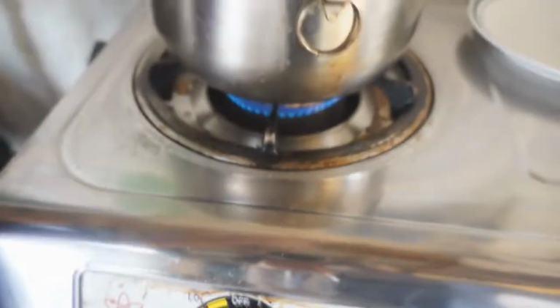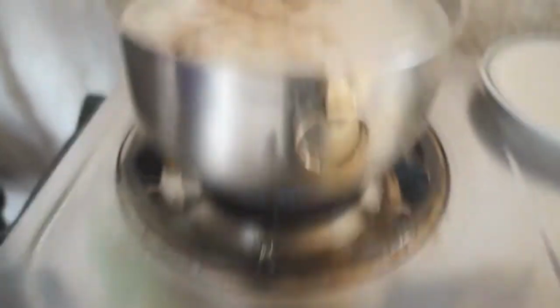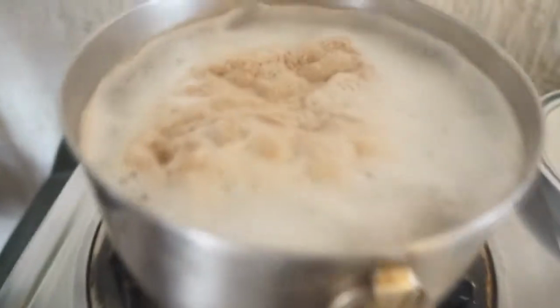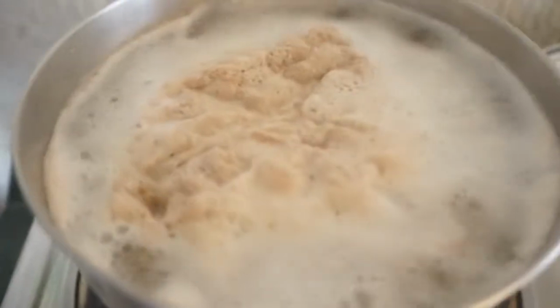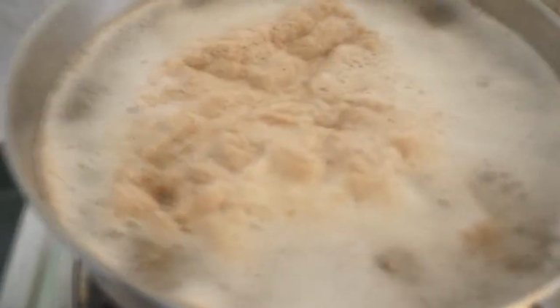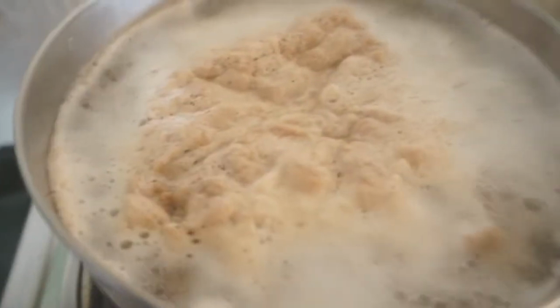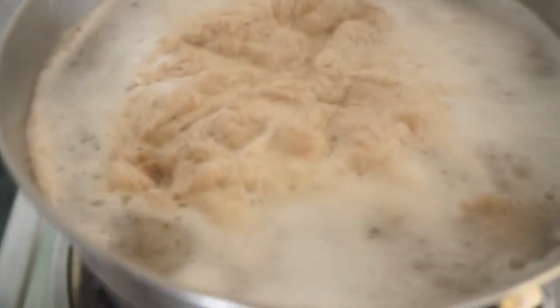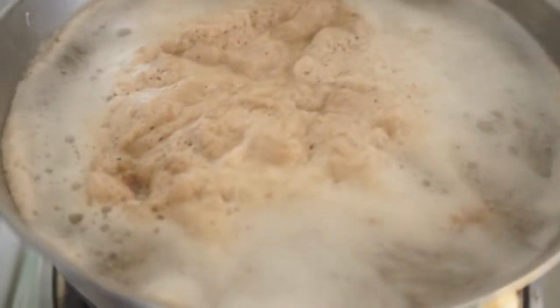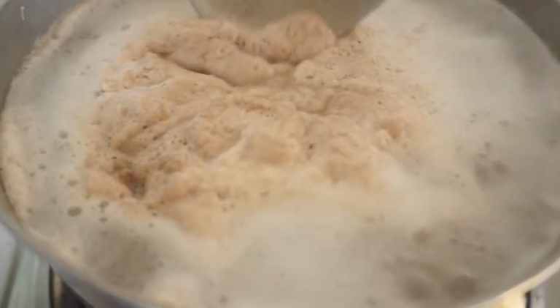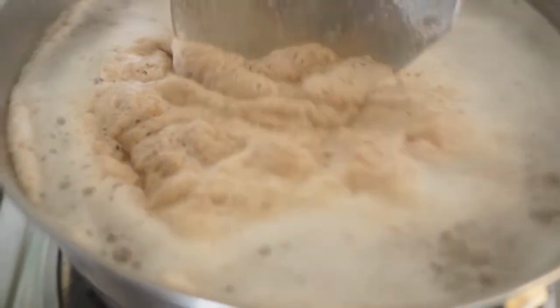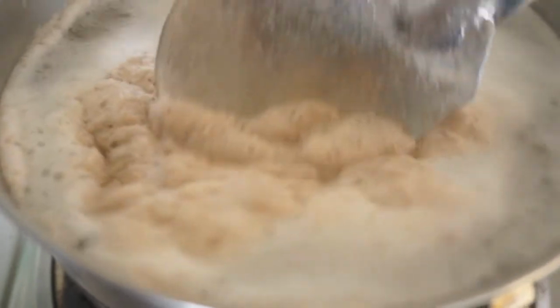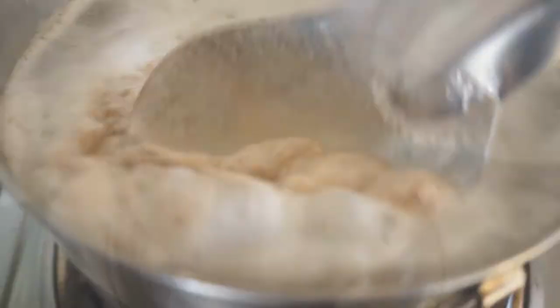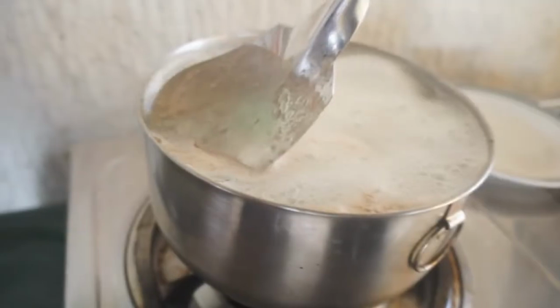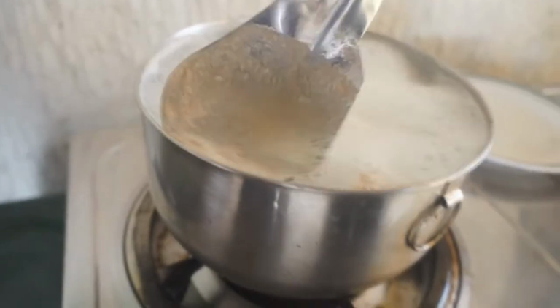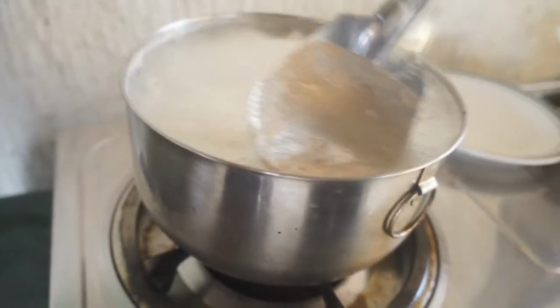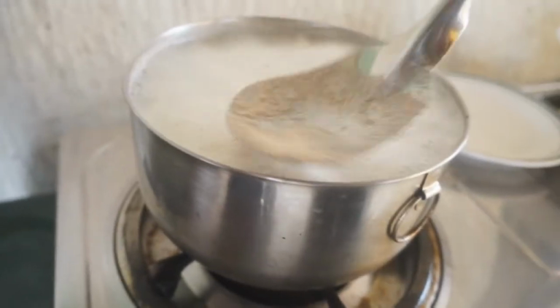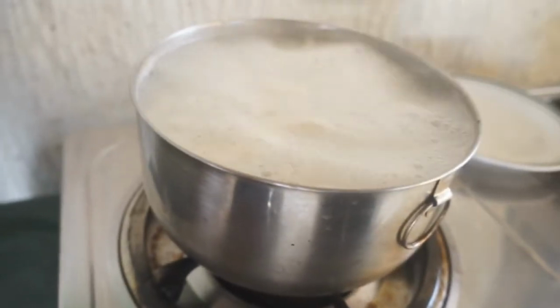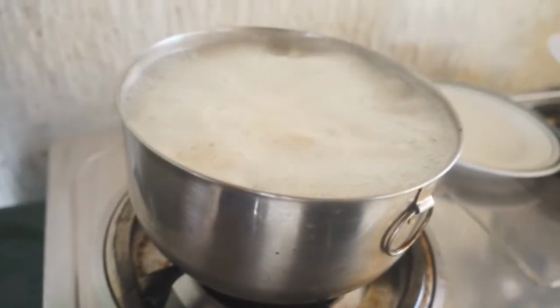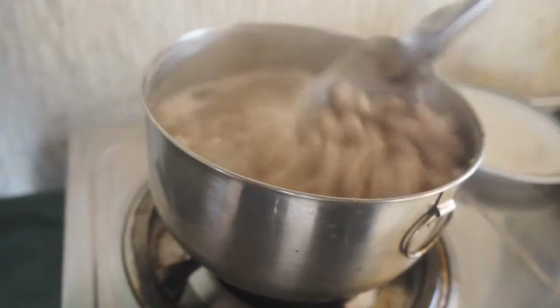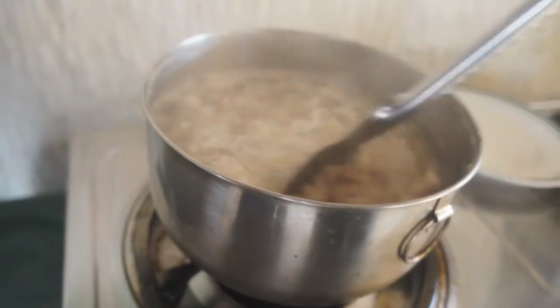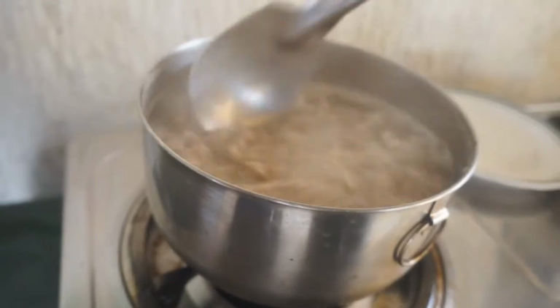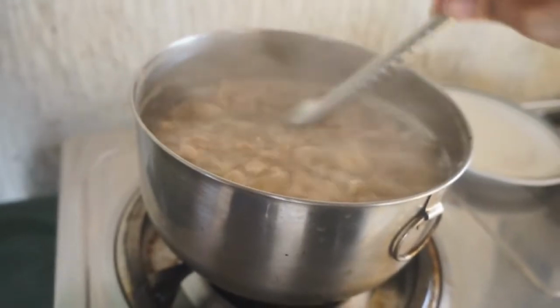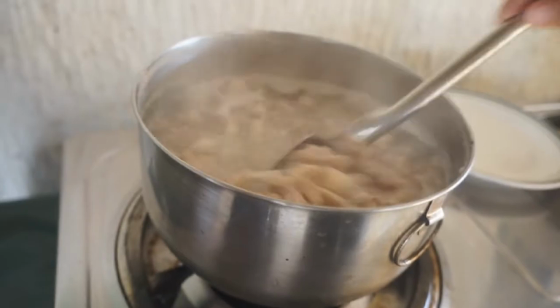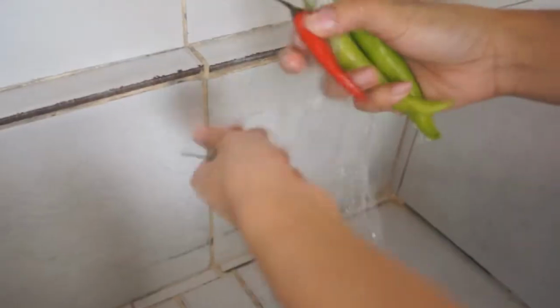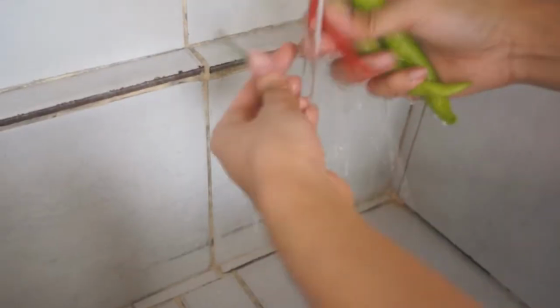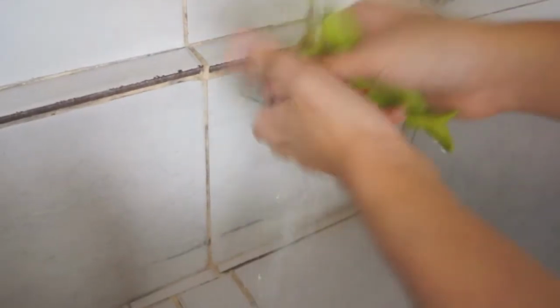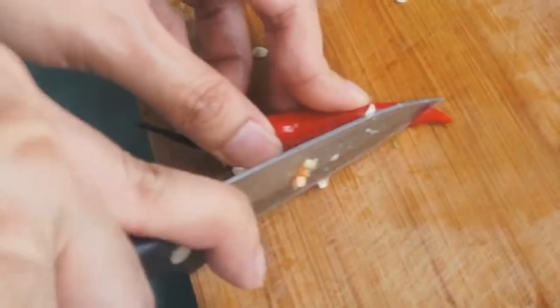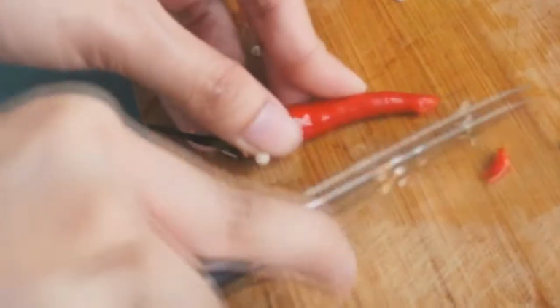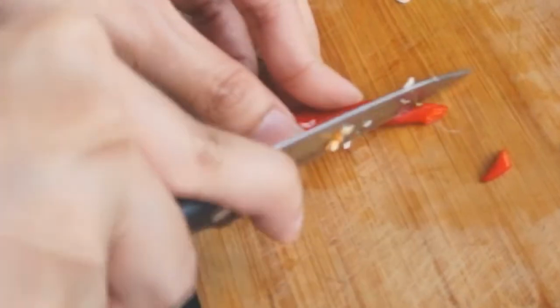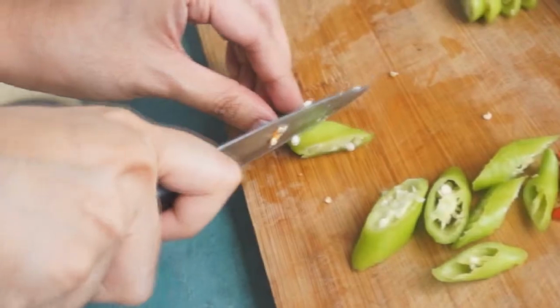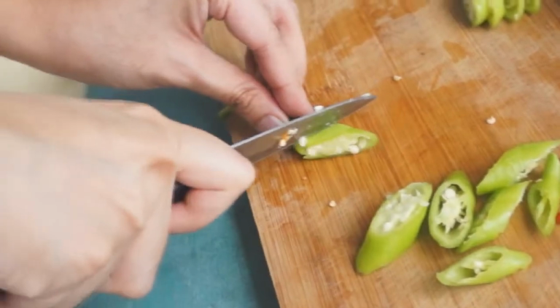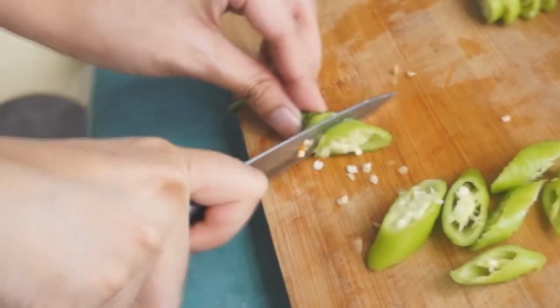Now, check your pot and take out the brown substance from the pork. While waiting again, cut the chili diagonally leaving out the stem.